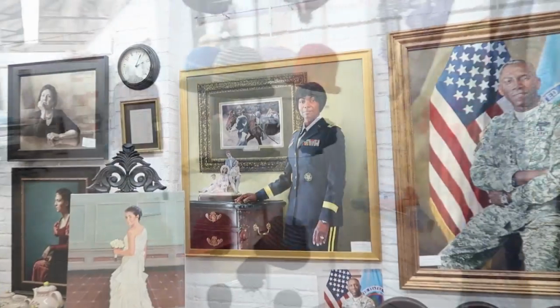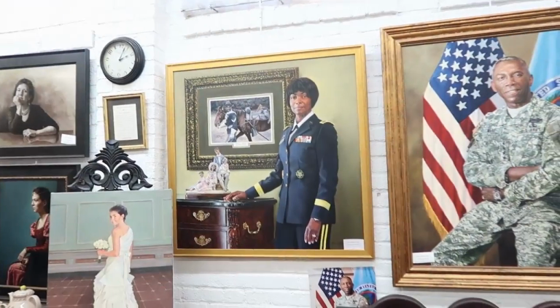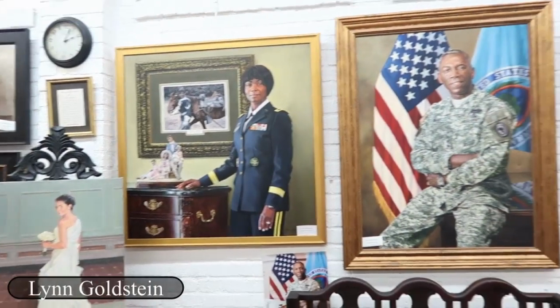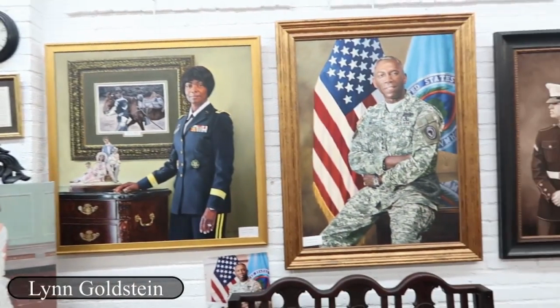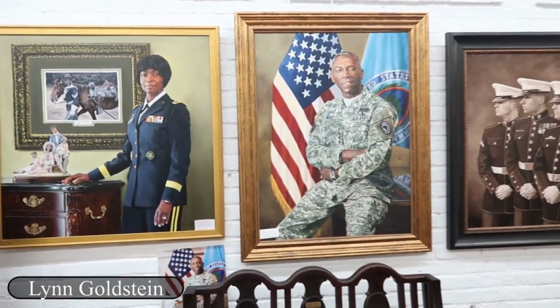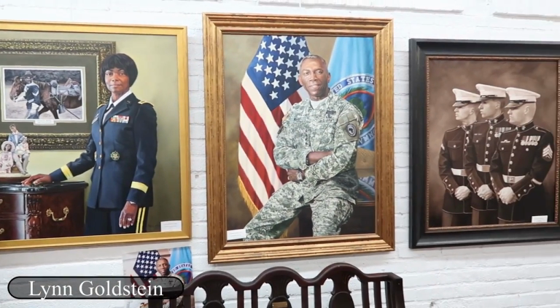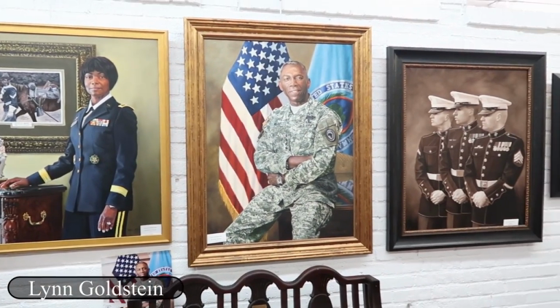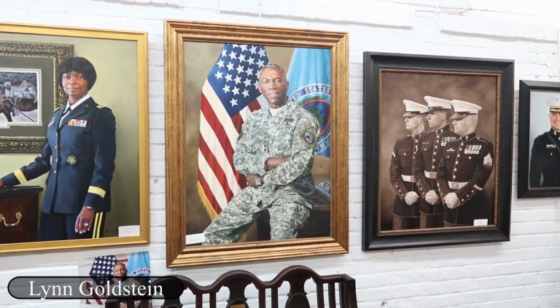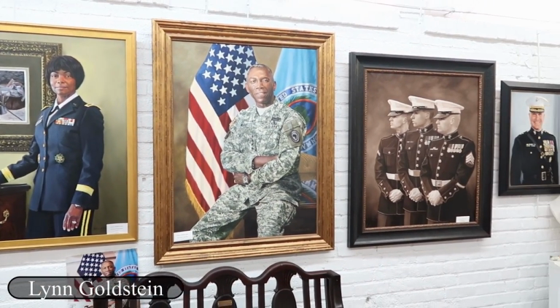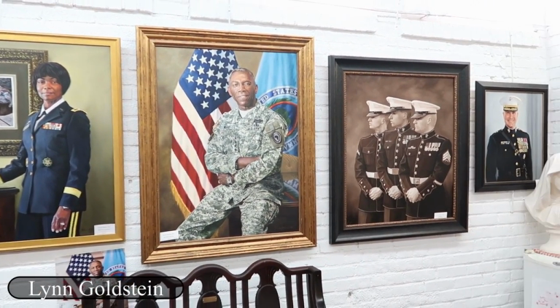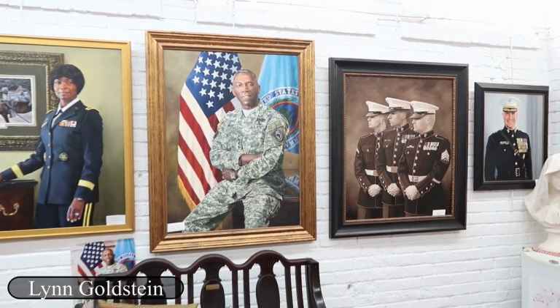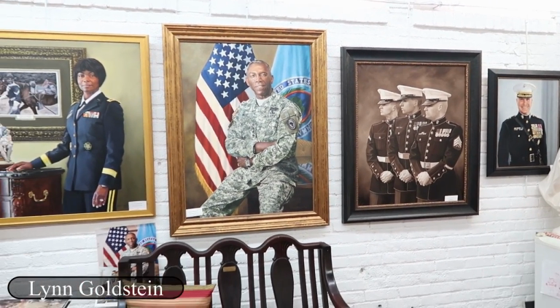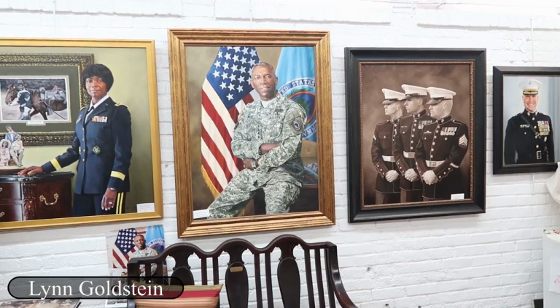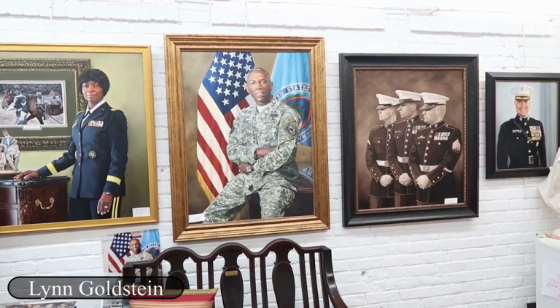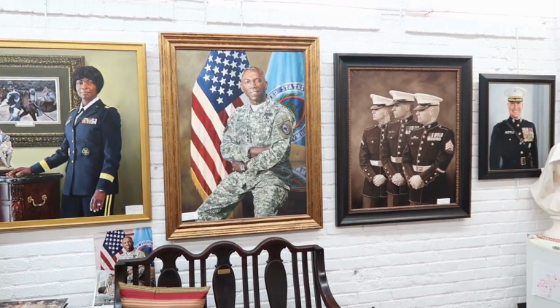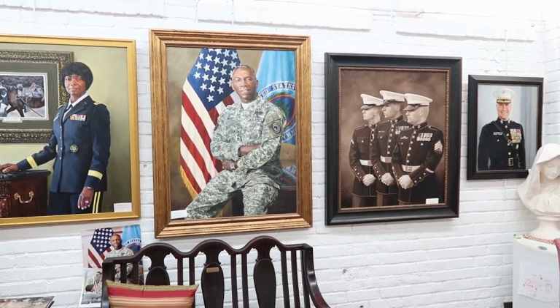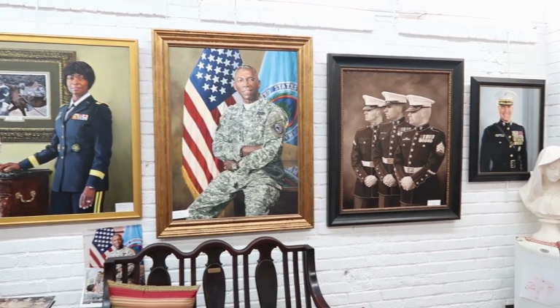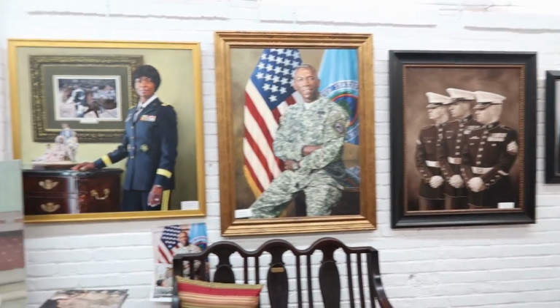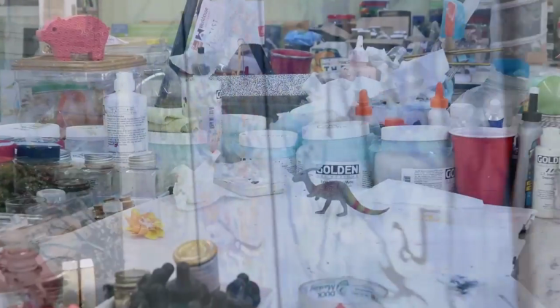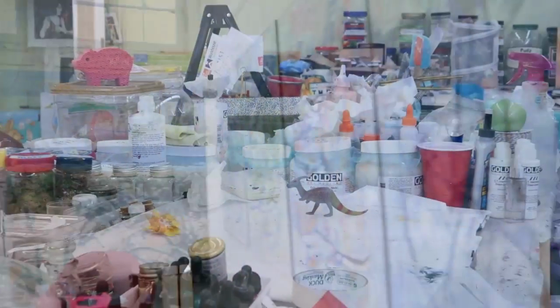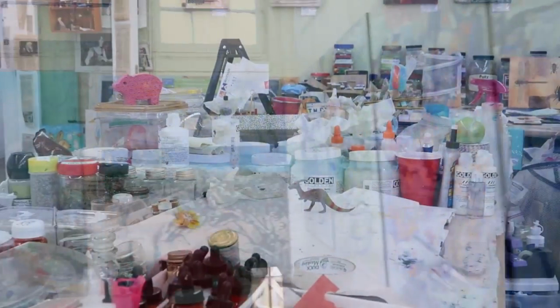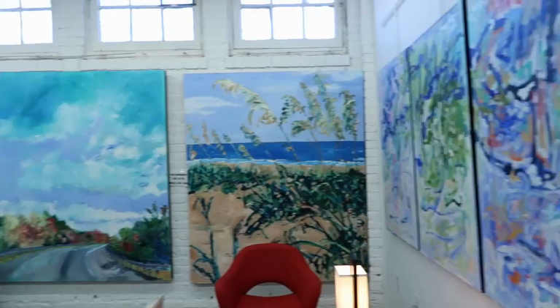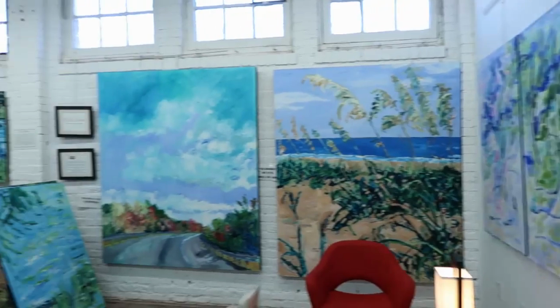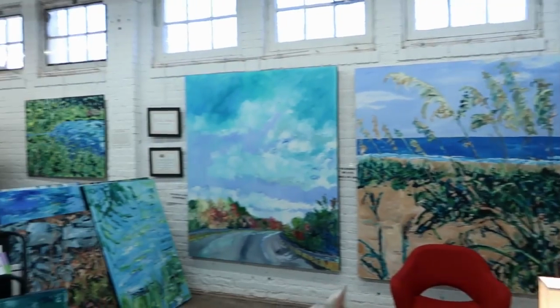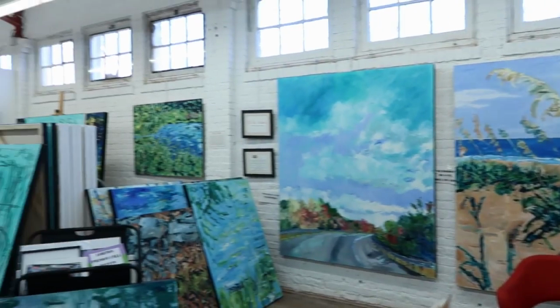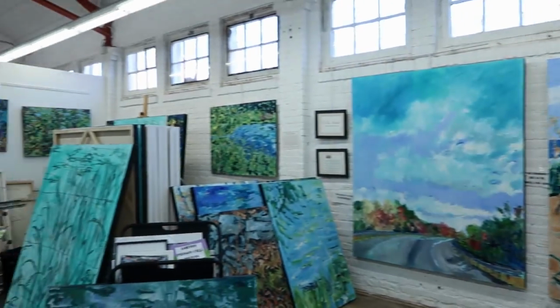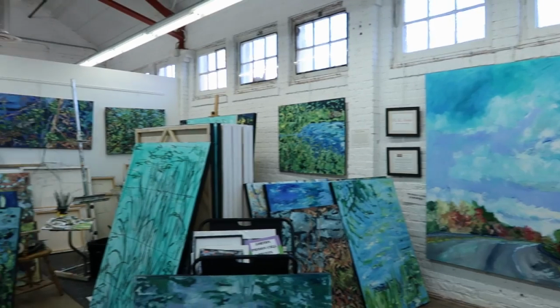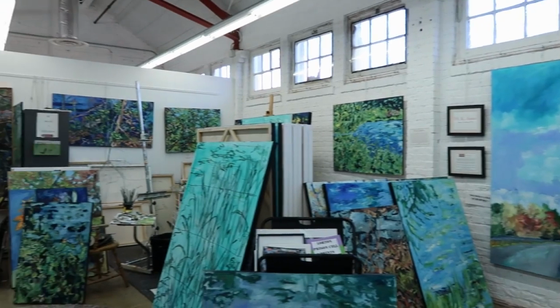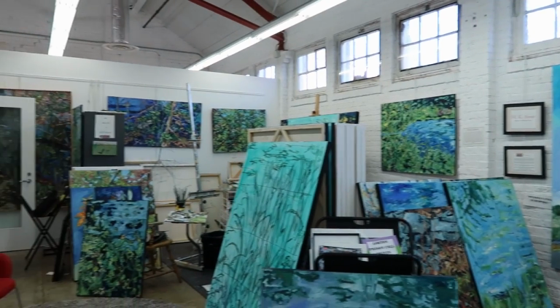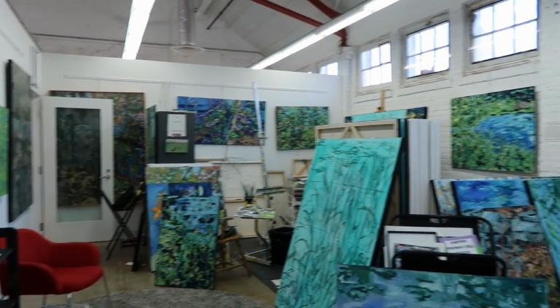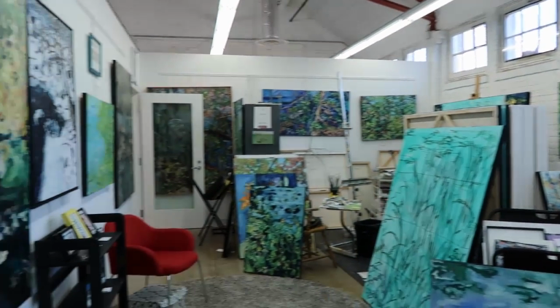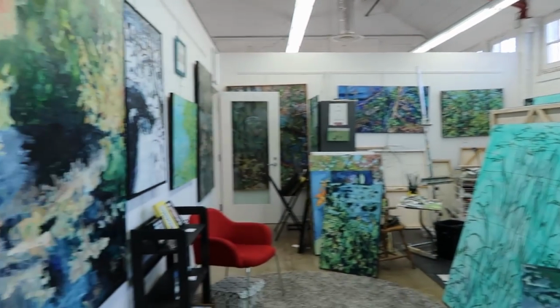These look like photographs — they look so real. One of them is of her three sons who are all marines, and that one's called 'The Brothers.' She hasn't been painting that long from what I gather, only a few years. A lot of blue going on.